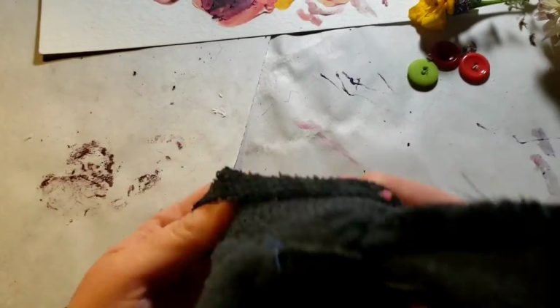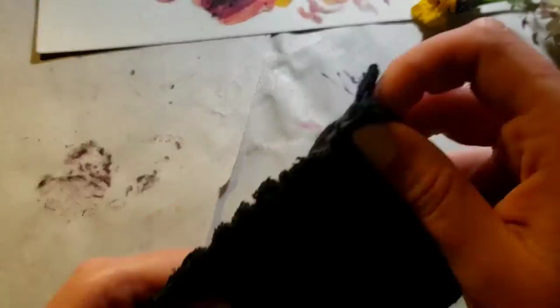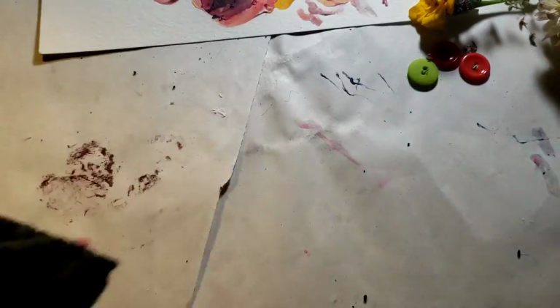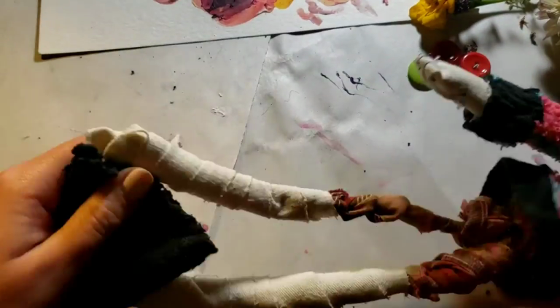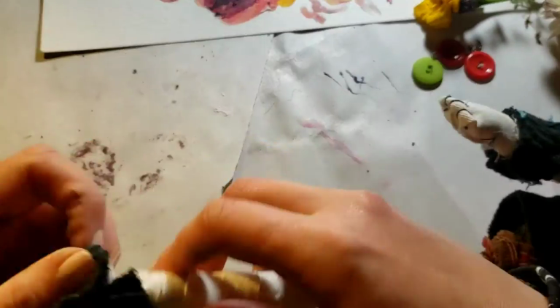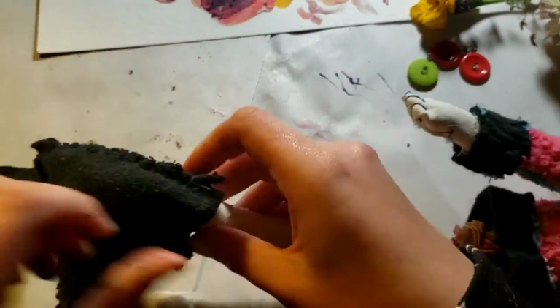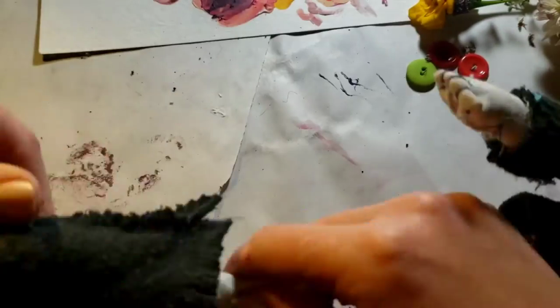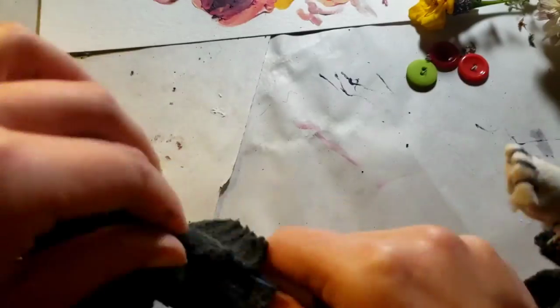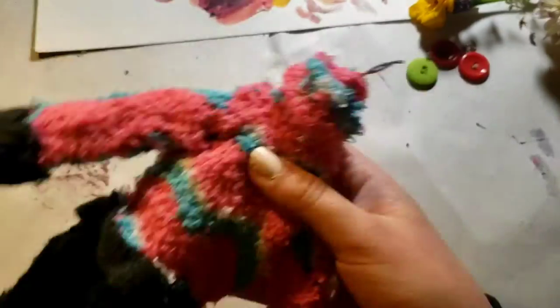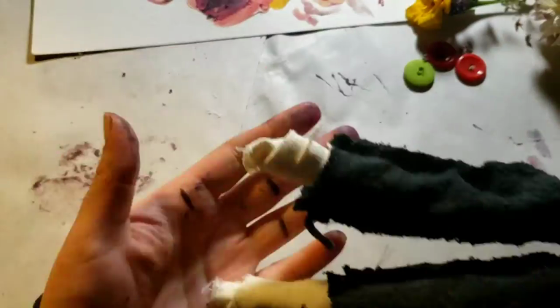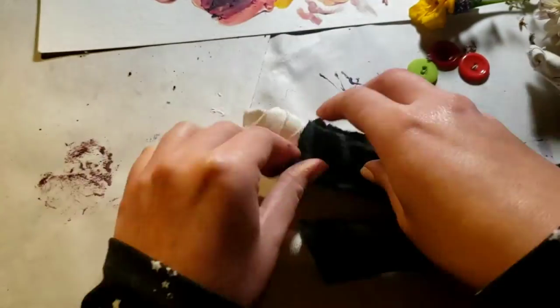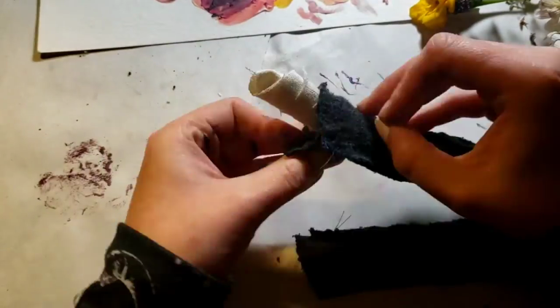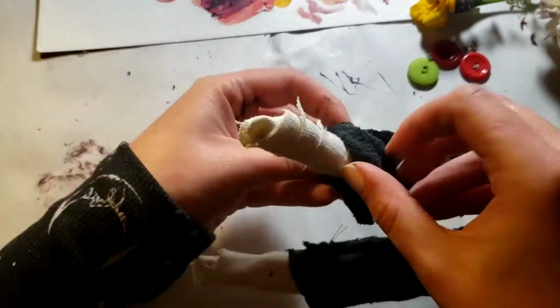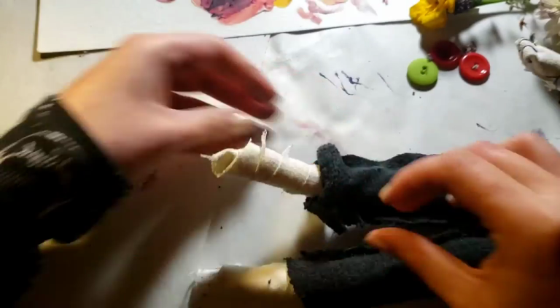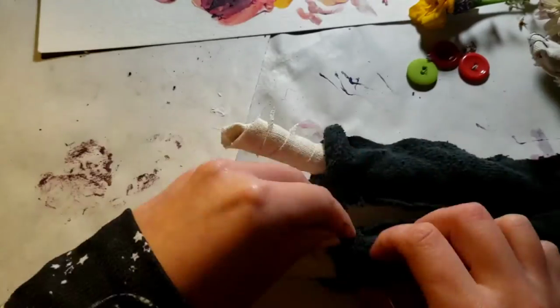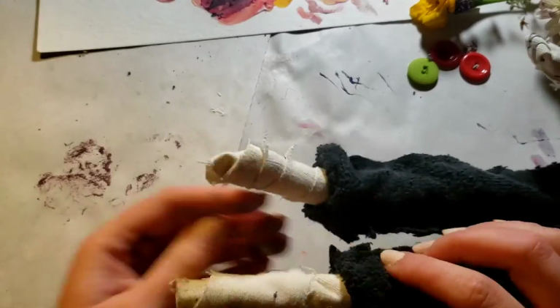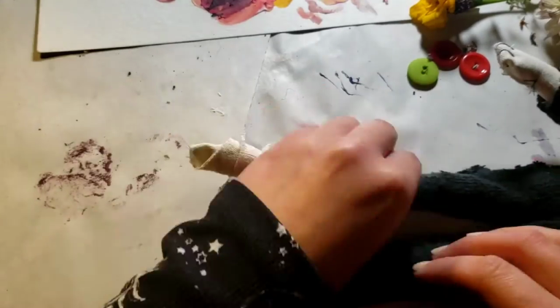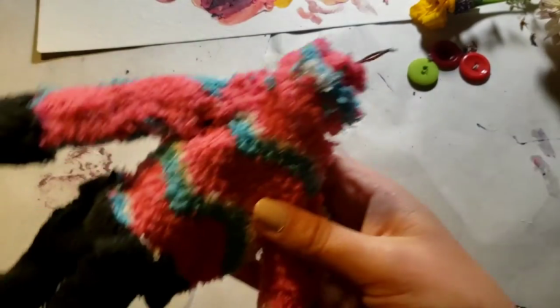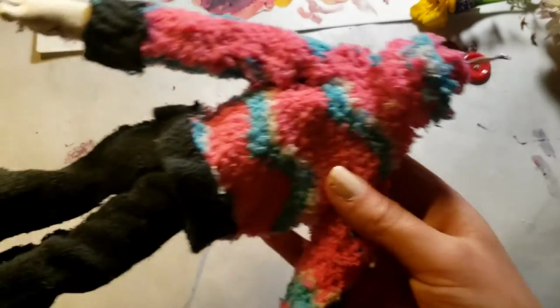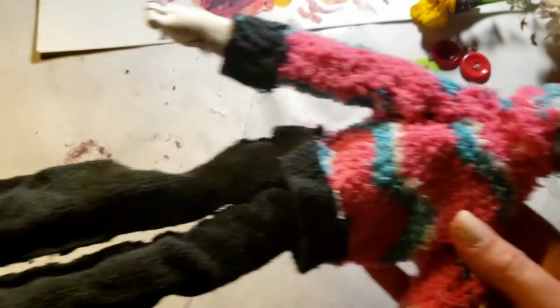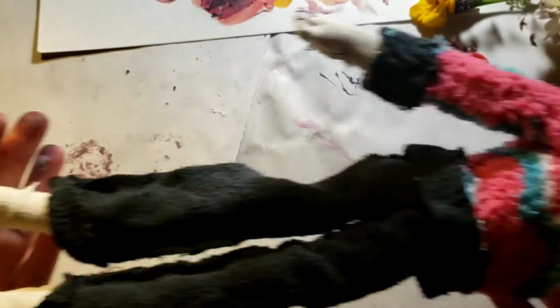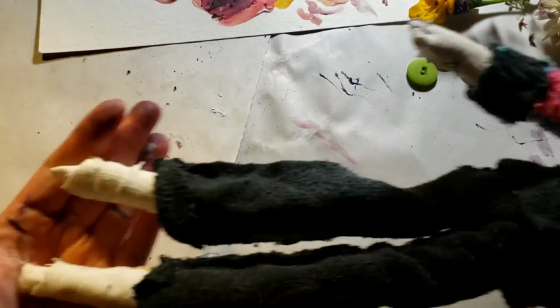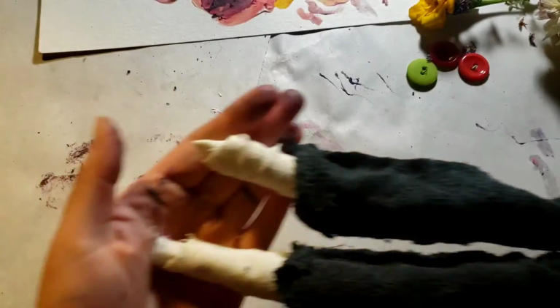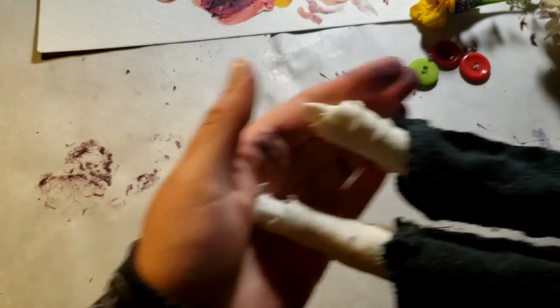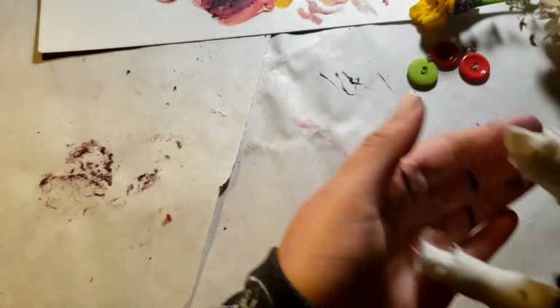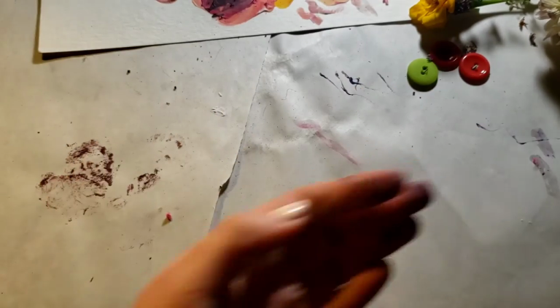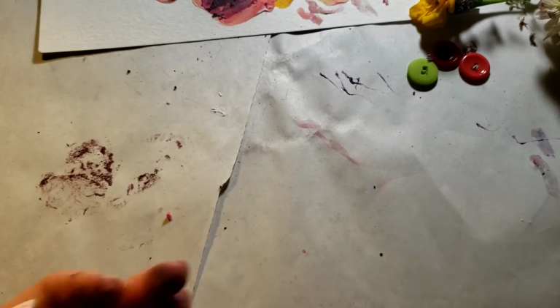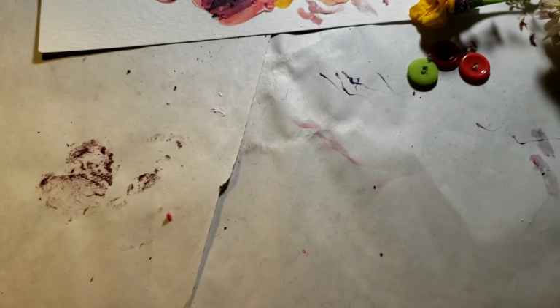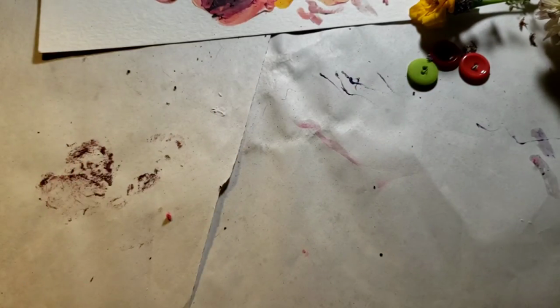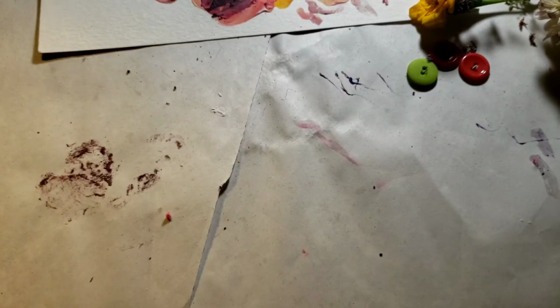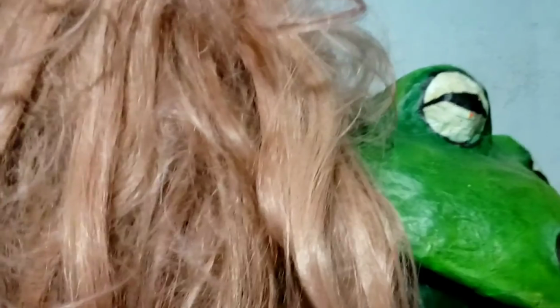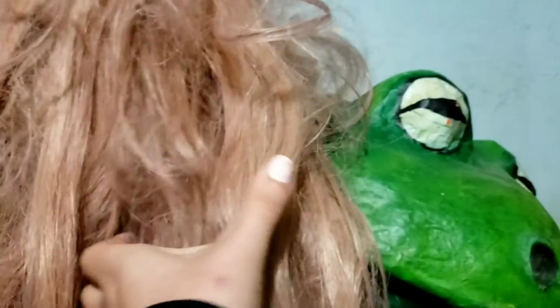I was going to turn it inside out, but then I realized it was fuzzy on the inside — you know how the inside of socks are fuzzy. I didn't think about that, so I'm just going to leave it as it is.